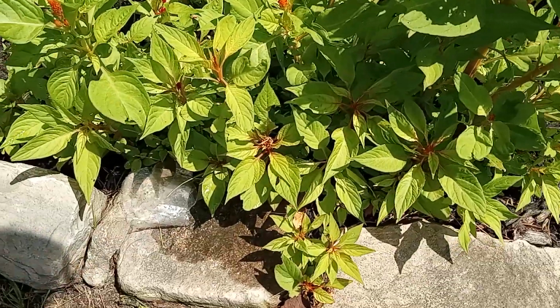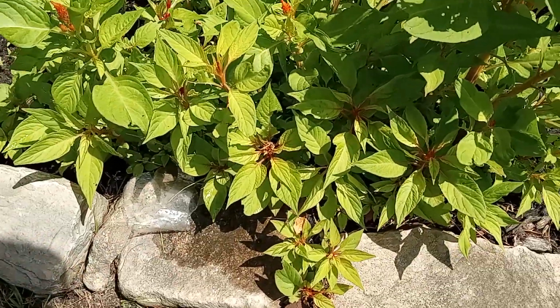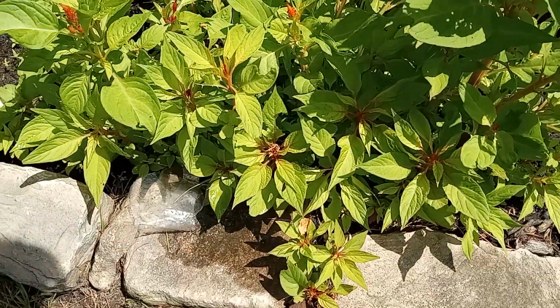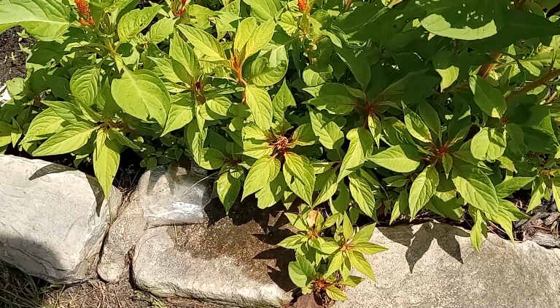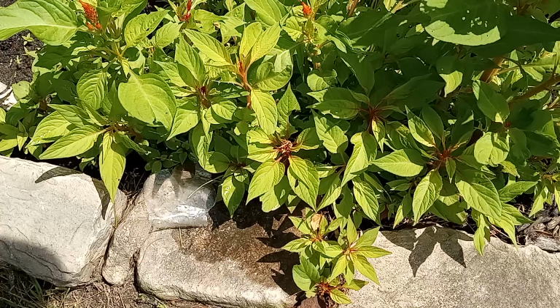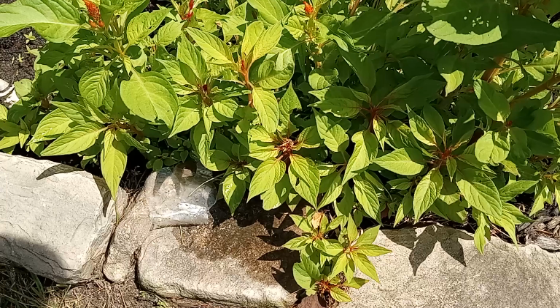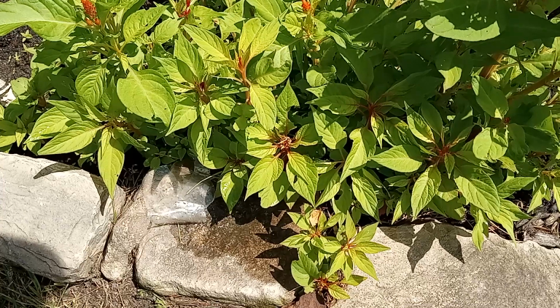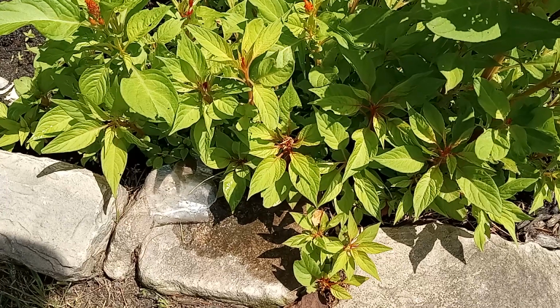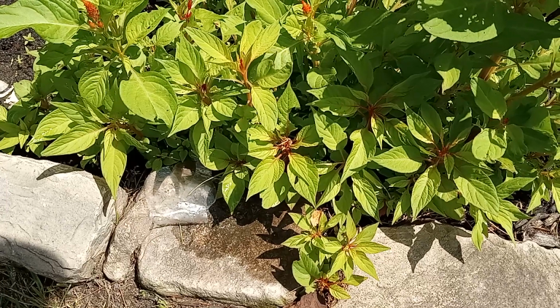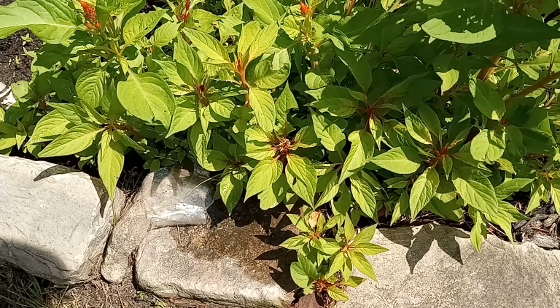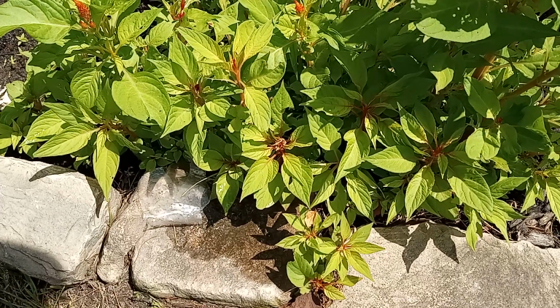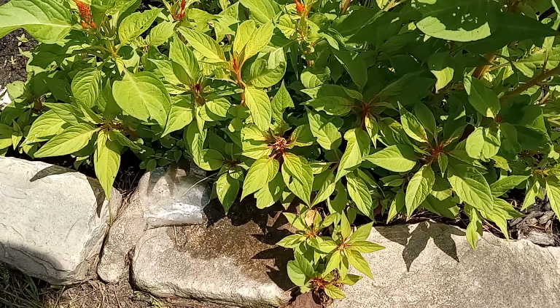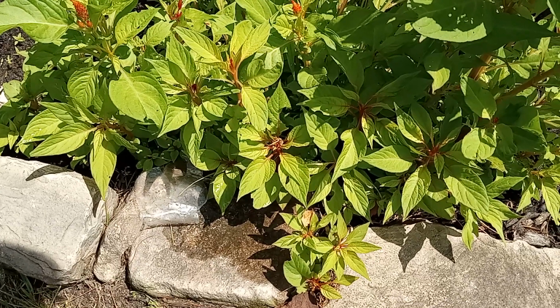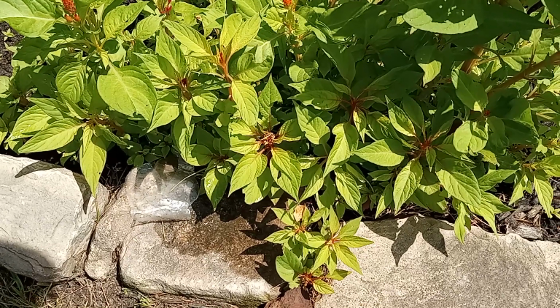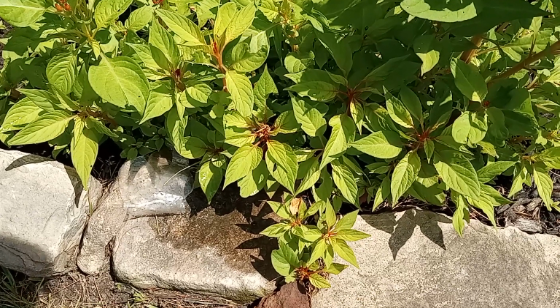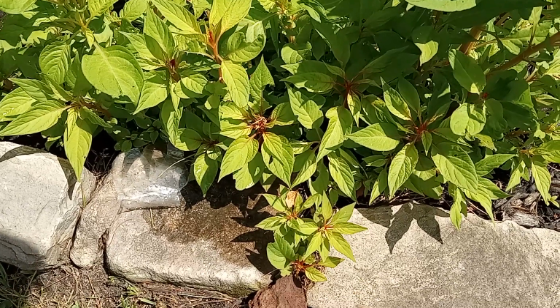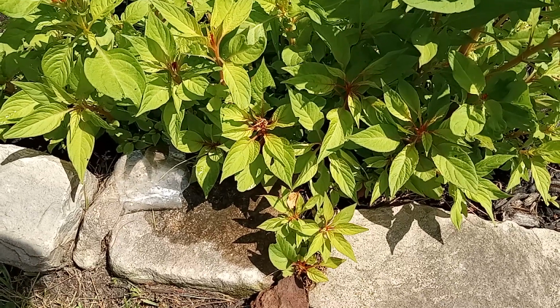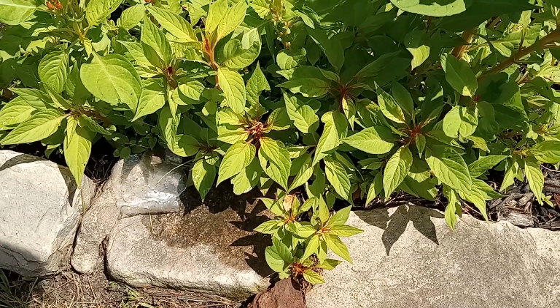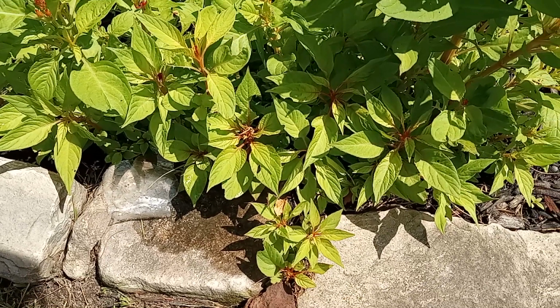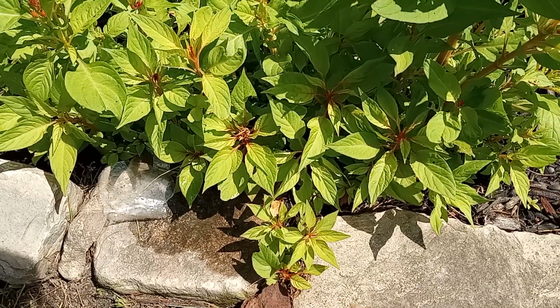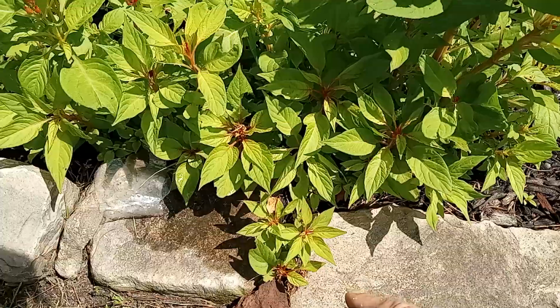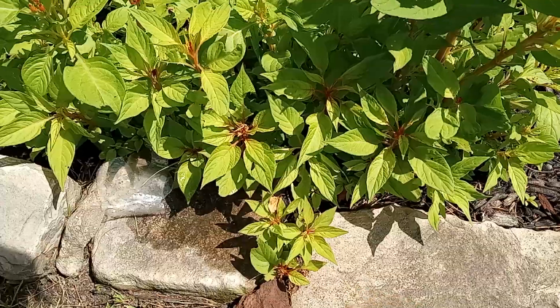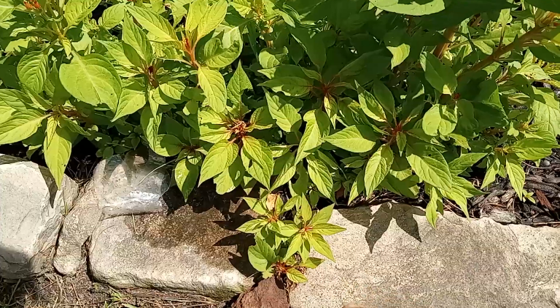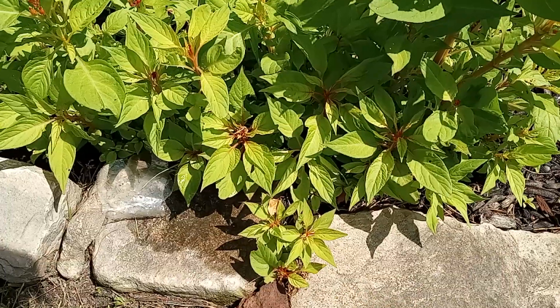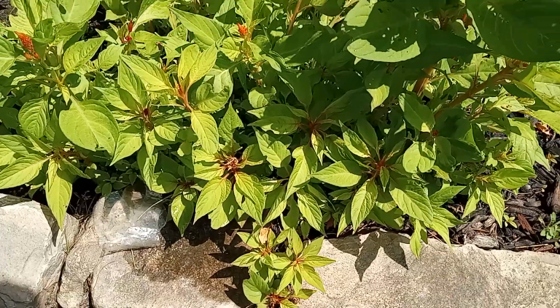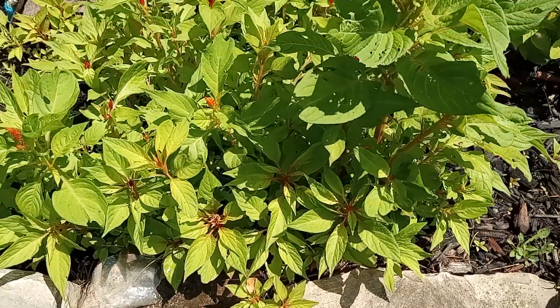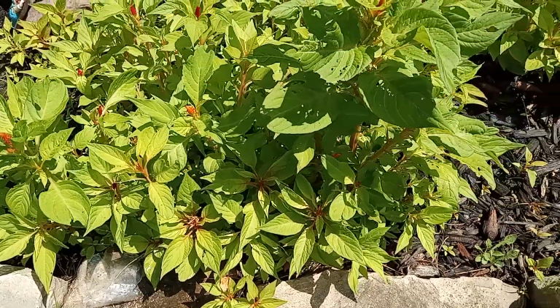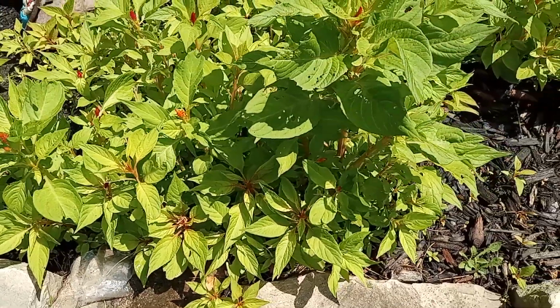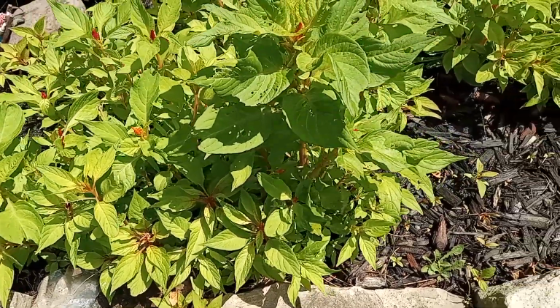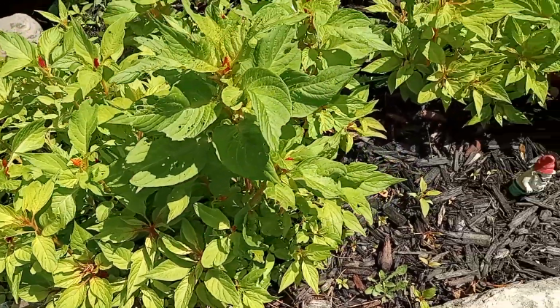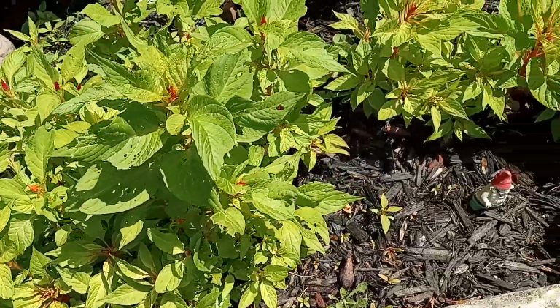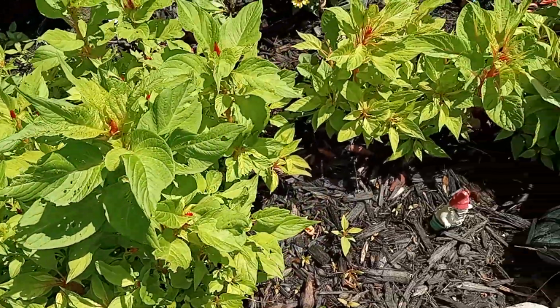The lawnmower man cut down four of them — four of my sloshes. They were growing in between the rocks and they cut them down. I put rocks around them too.